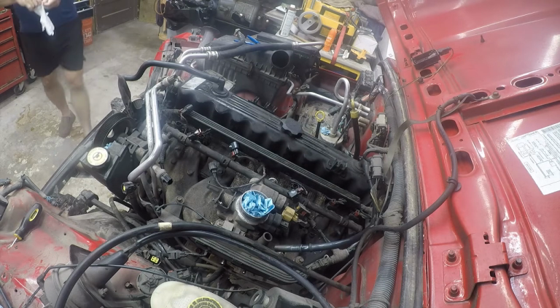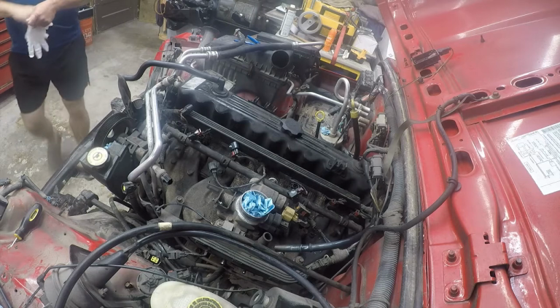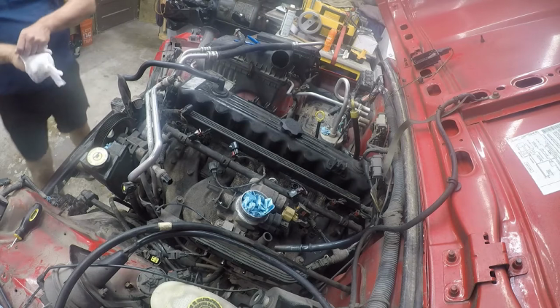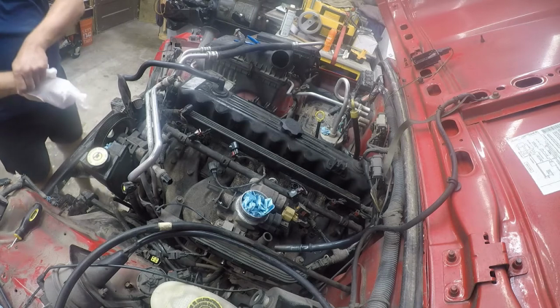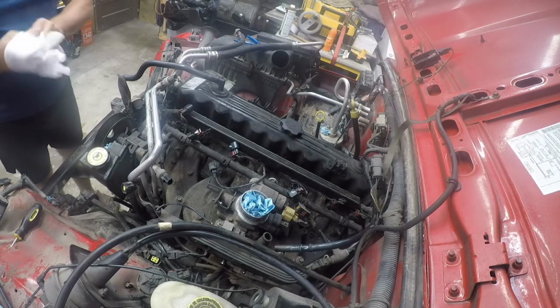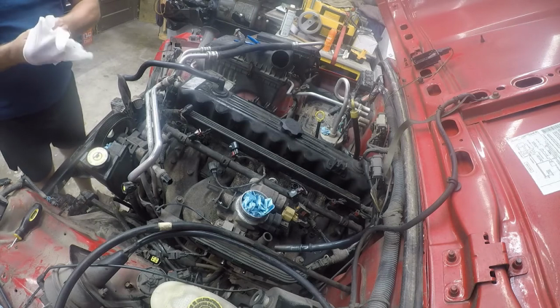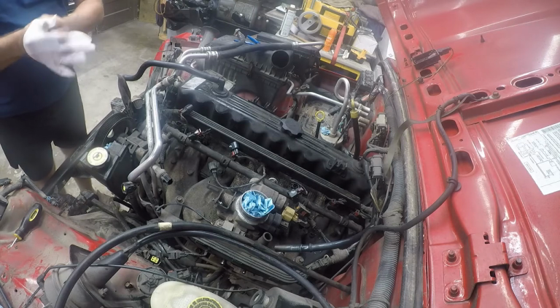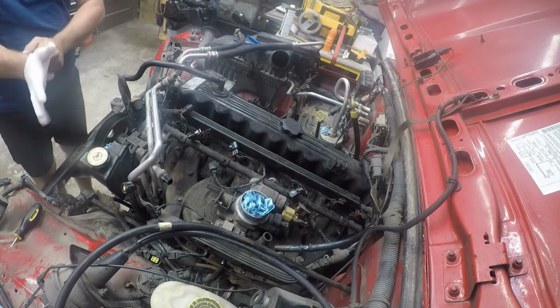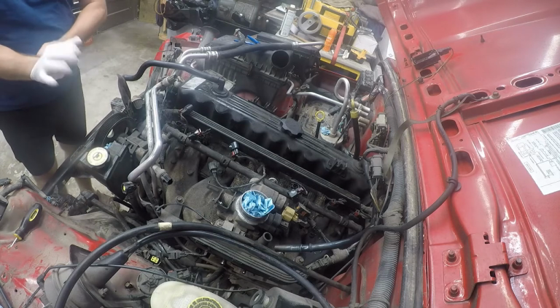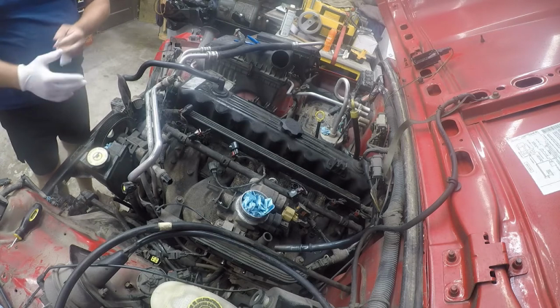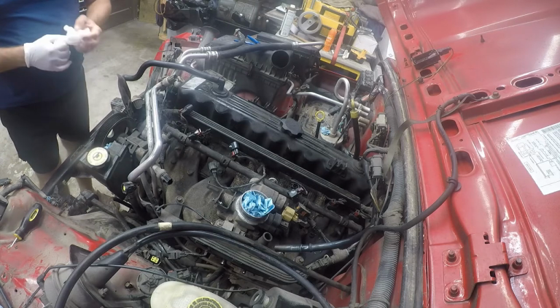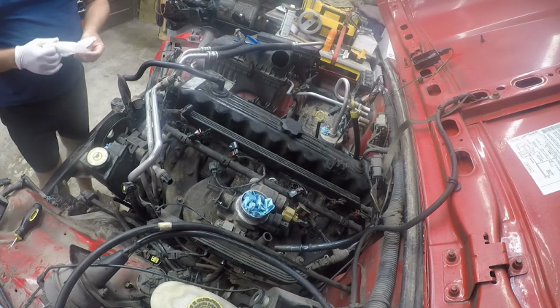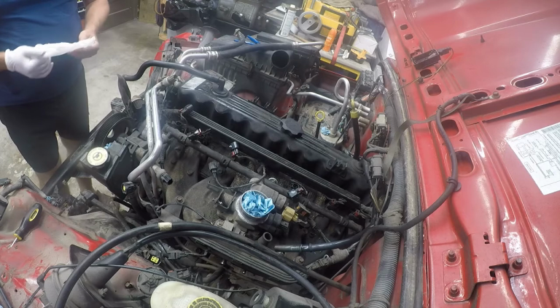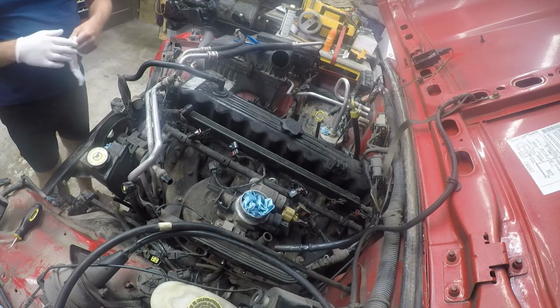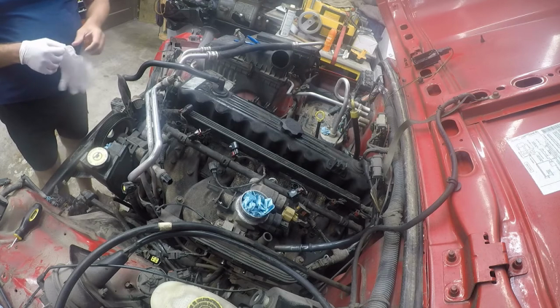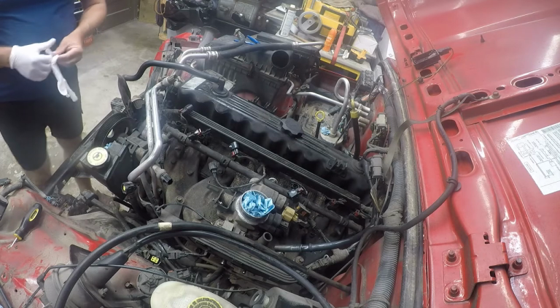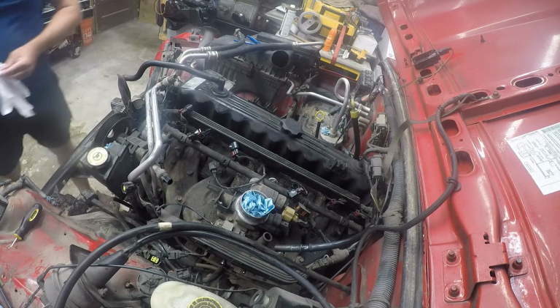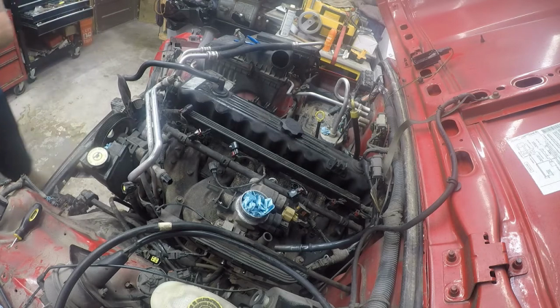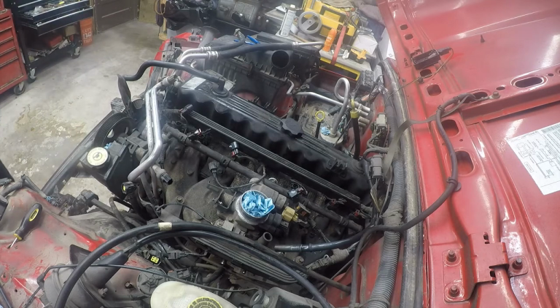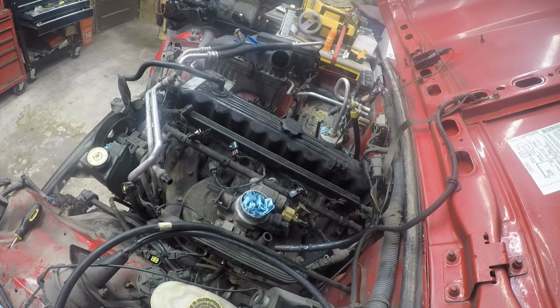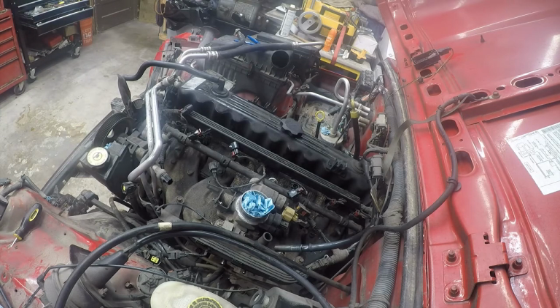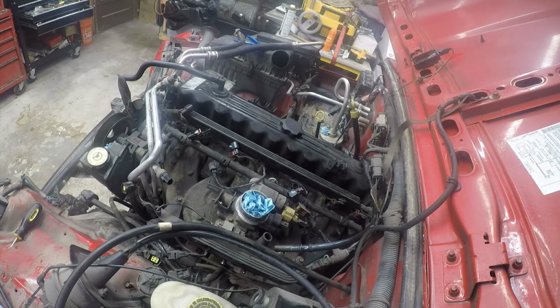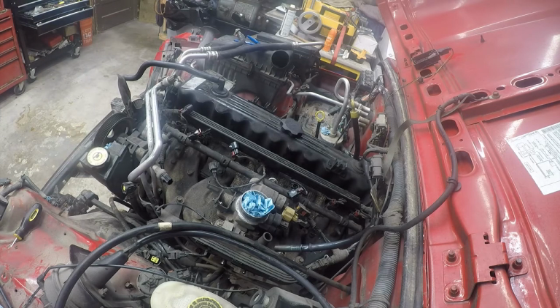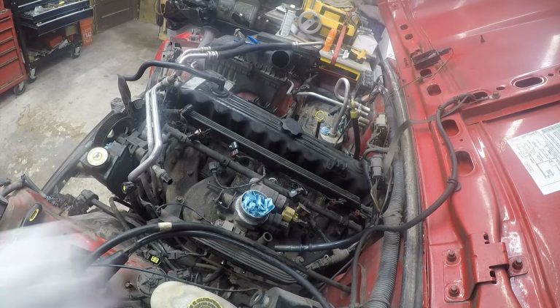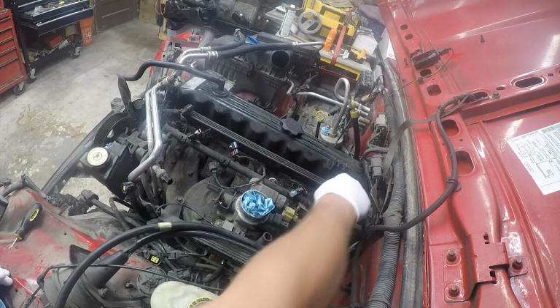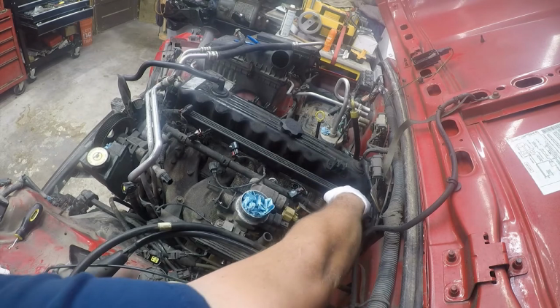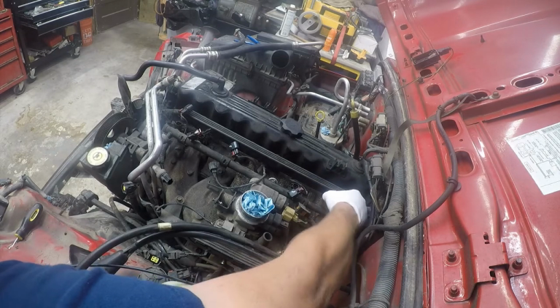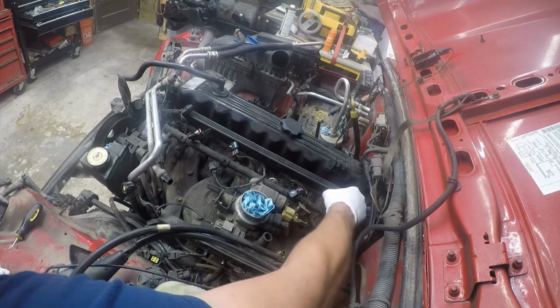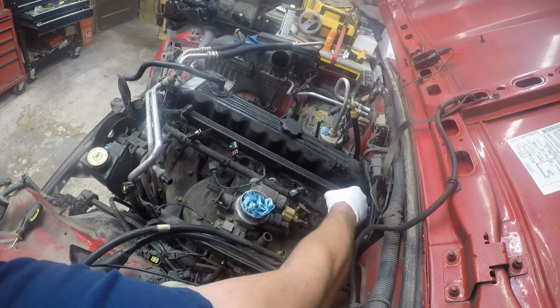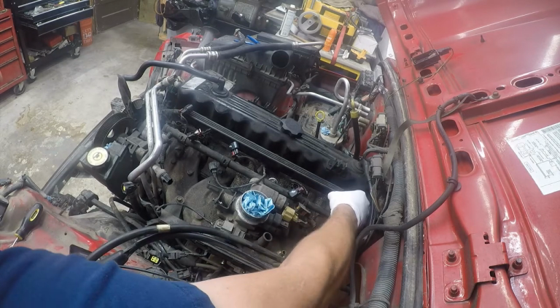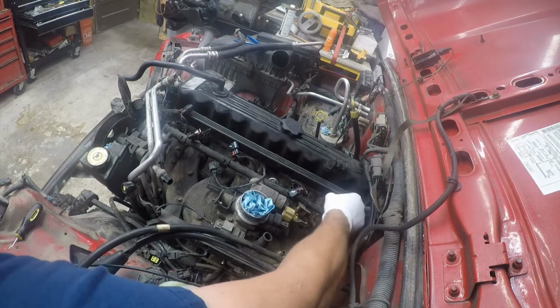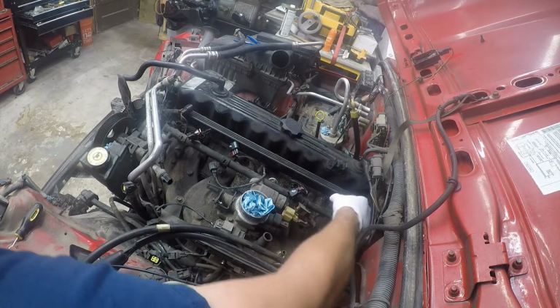One of my friends called to check and see if my Jeep was running yet and I told him no, it's a little bit slower project than that. That's alright, that's kind of how this is going to go. I'm going to take my time with this, I'm going to have fun, and I'll get to it when I get to it.